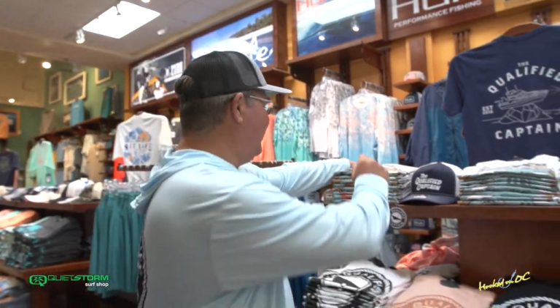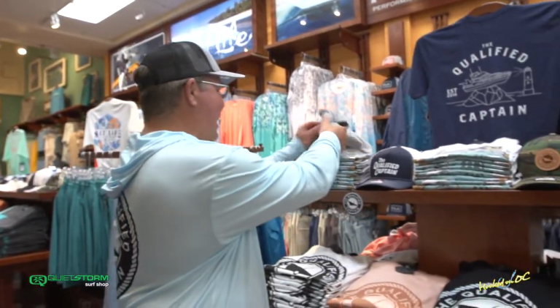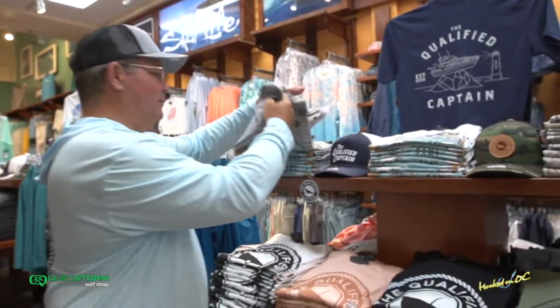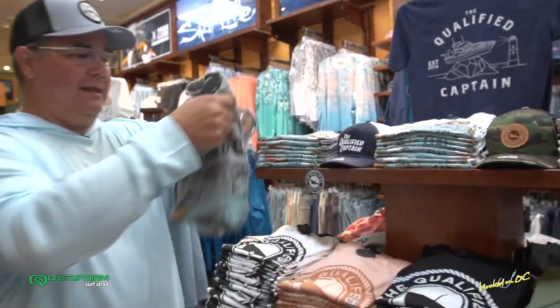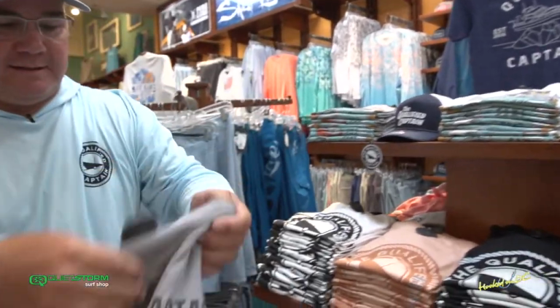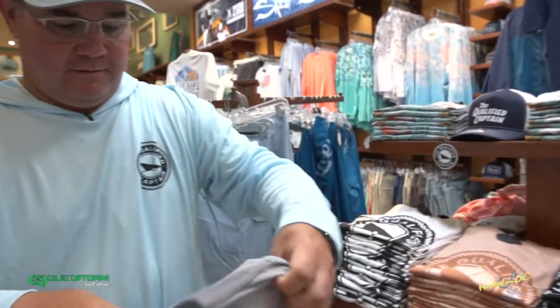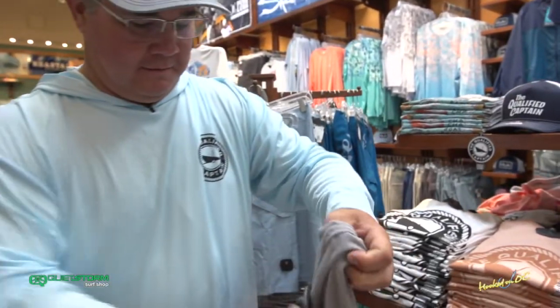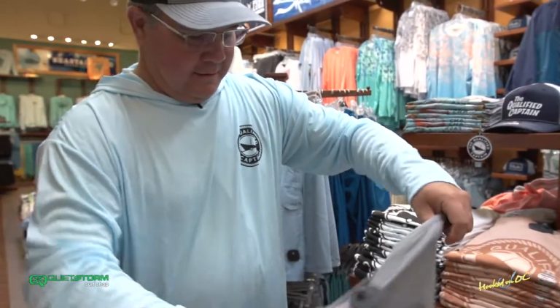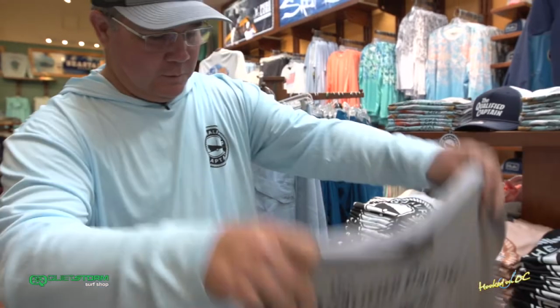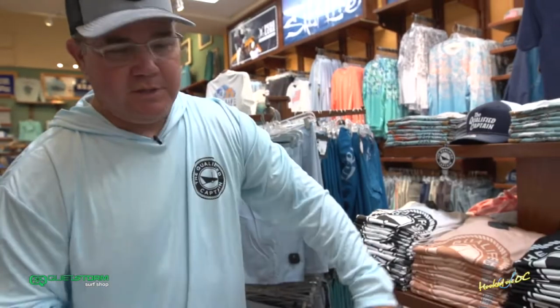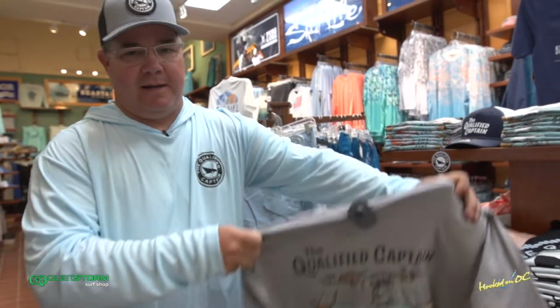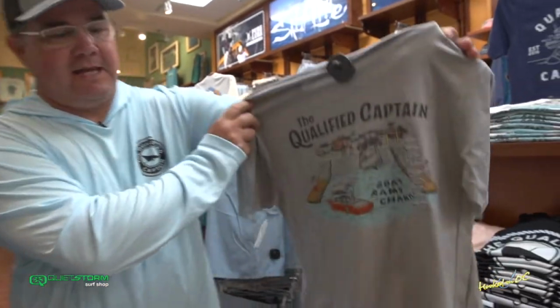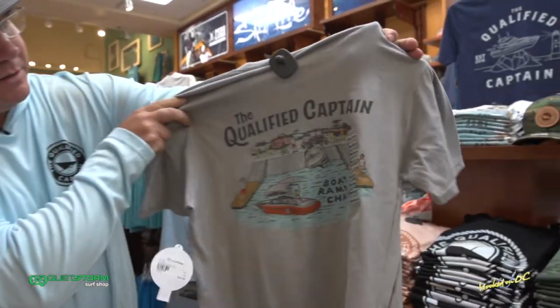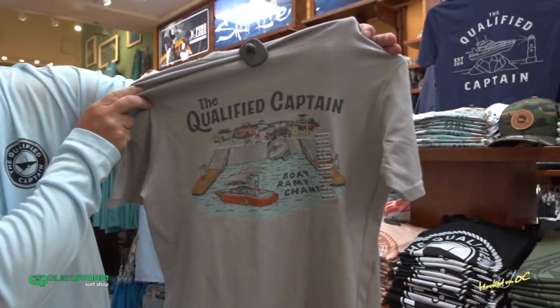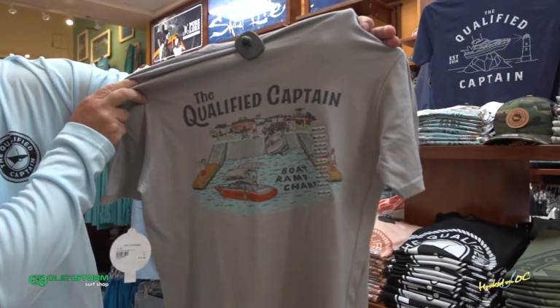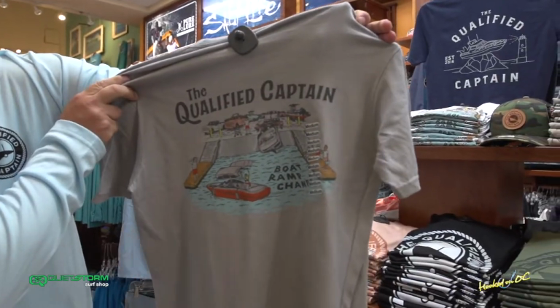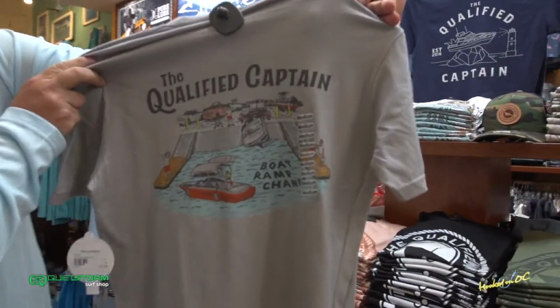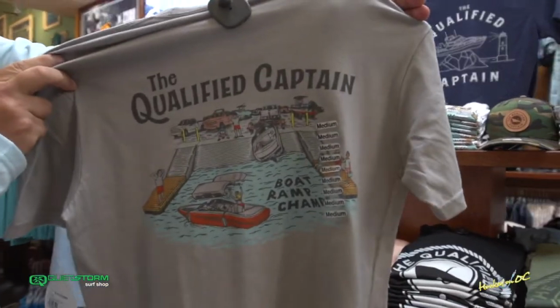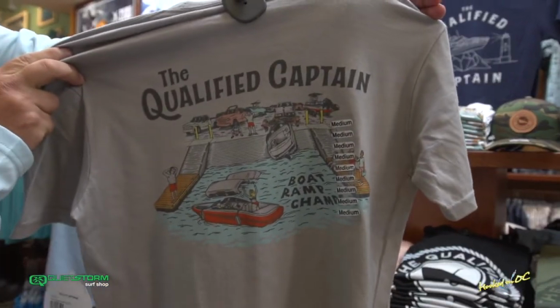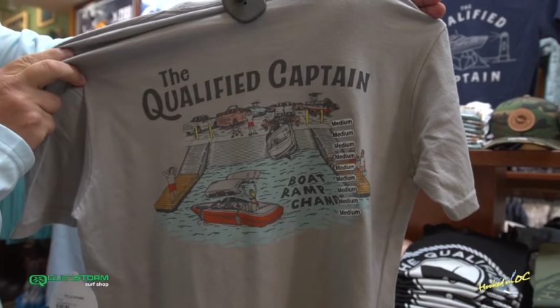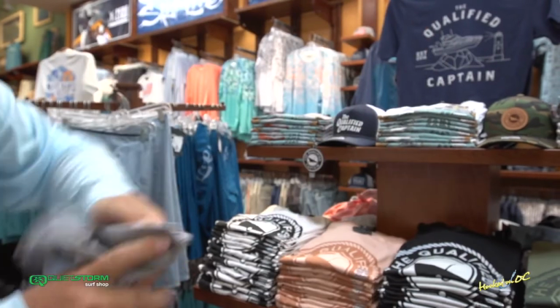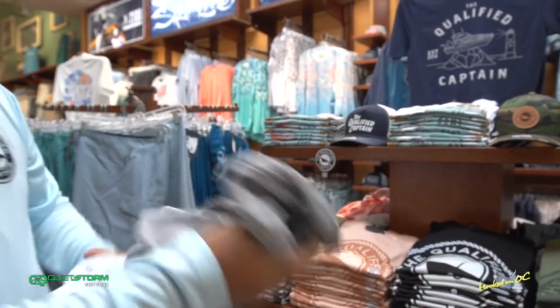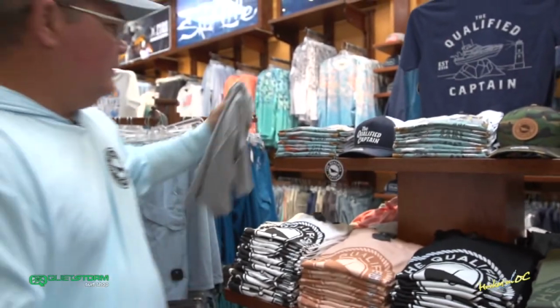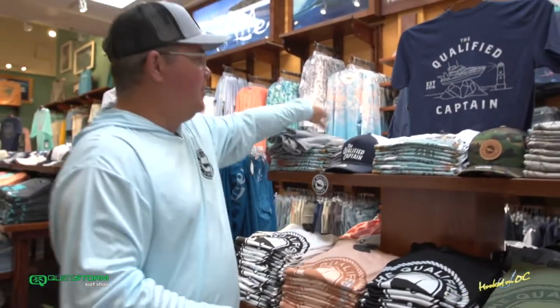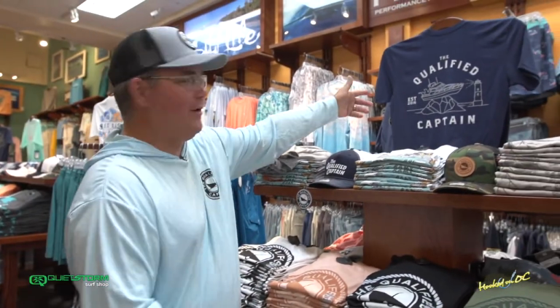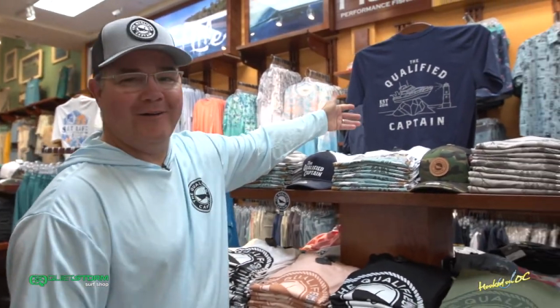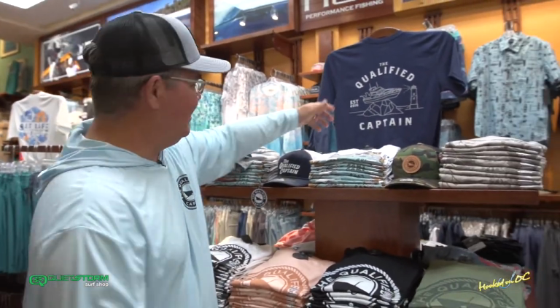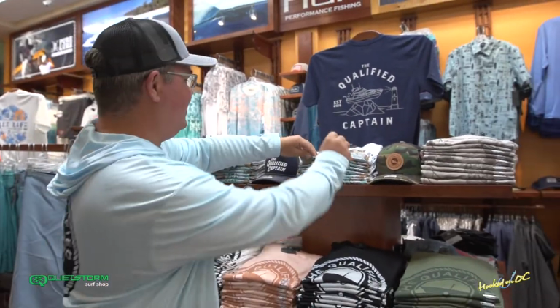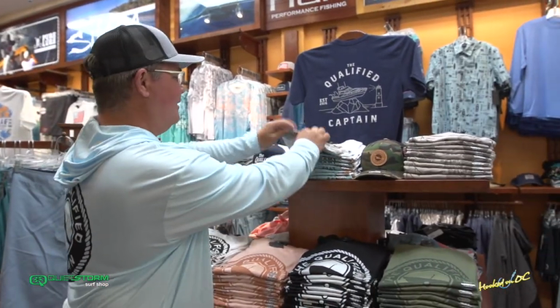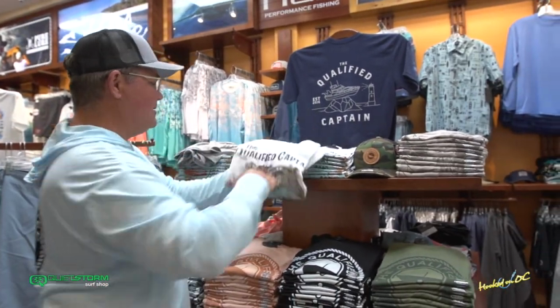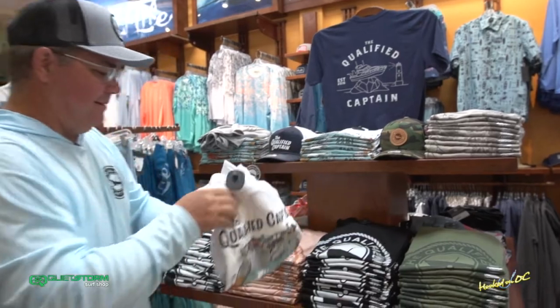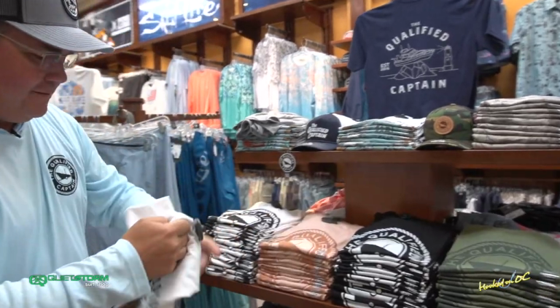You're going to absolutely love this stuff. Don't take it too serious, man, just take notes. Don't do it. Be careful out there. You're going to run your boat aground on the rocks right next to the lighthouse? I mean, come on.